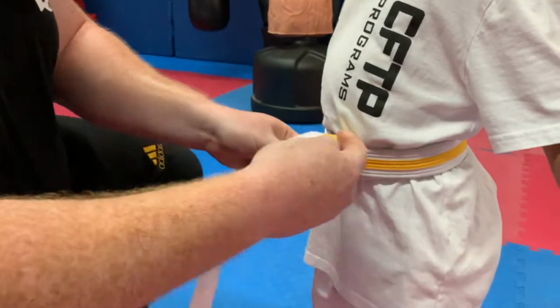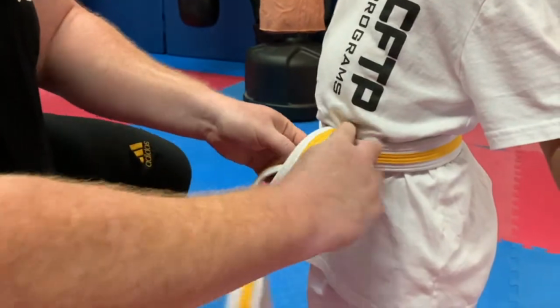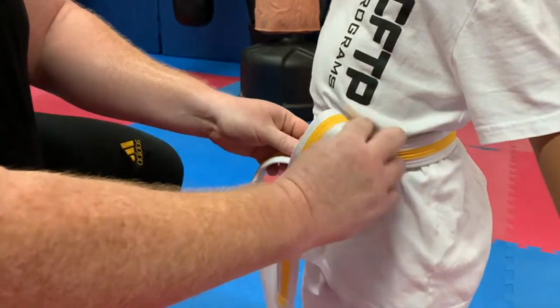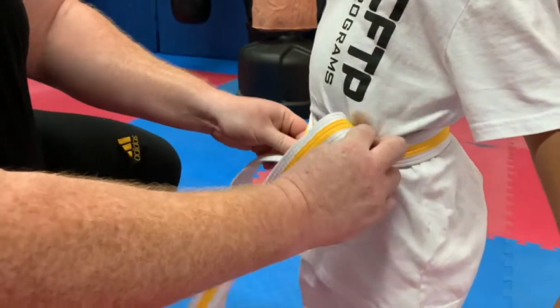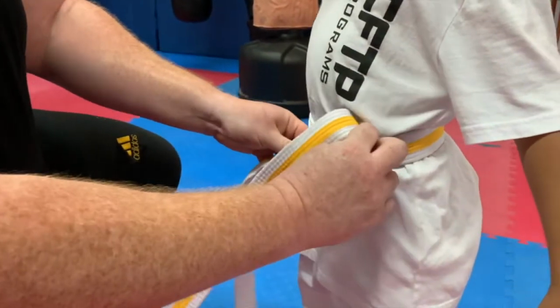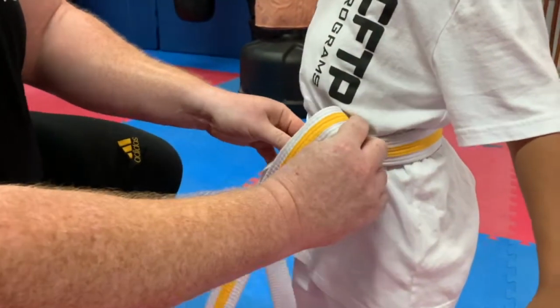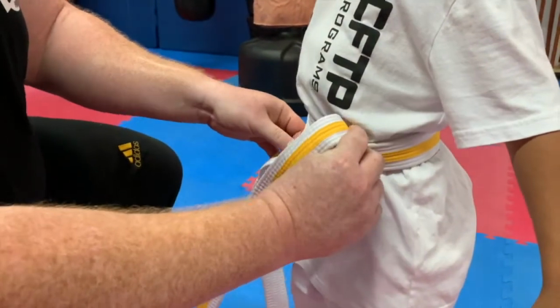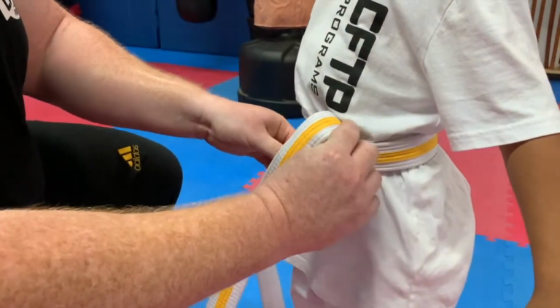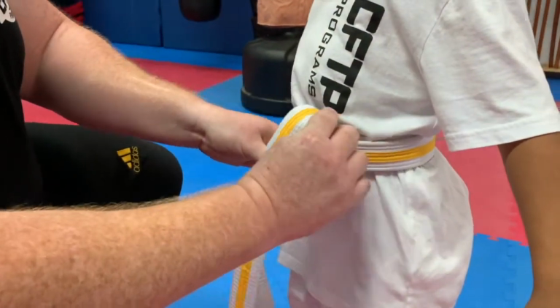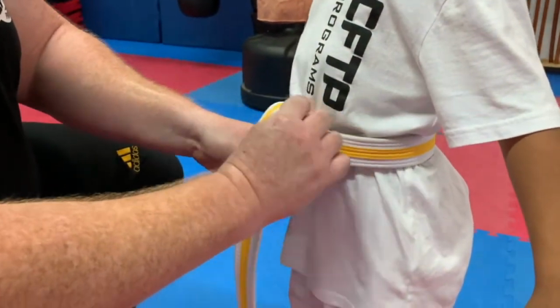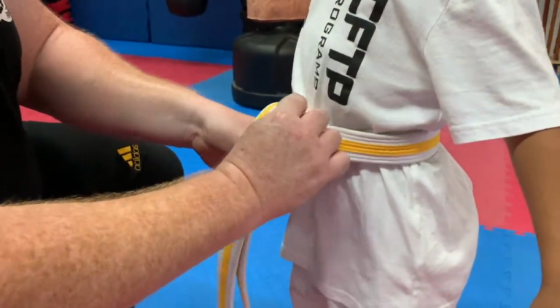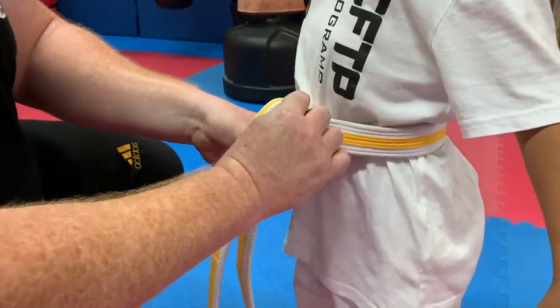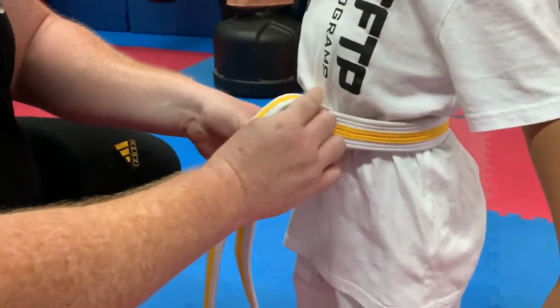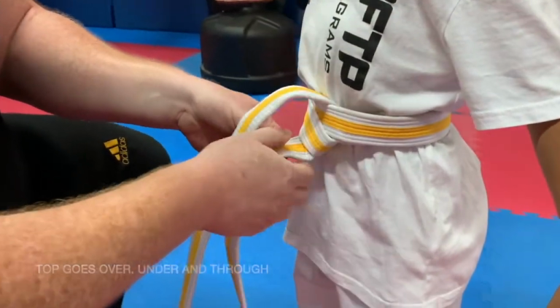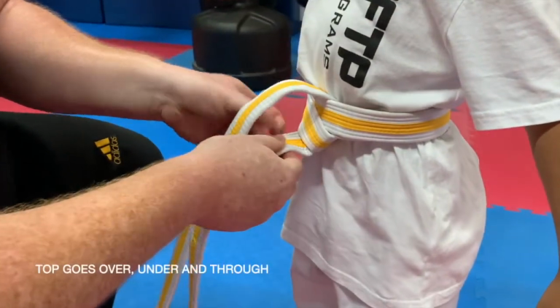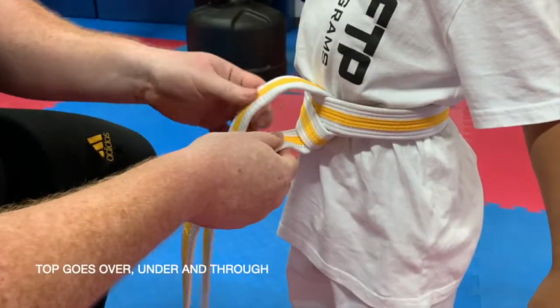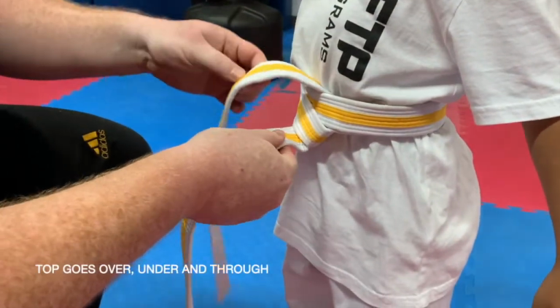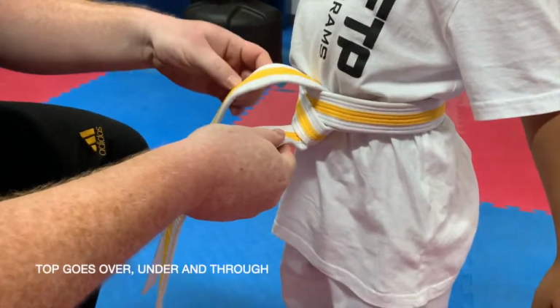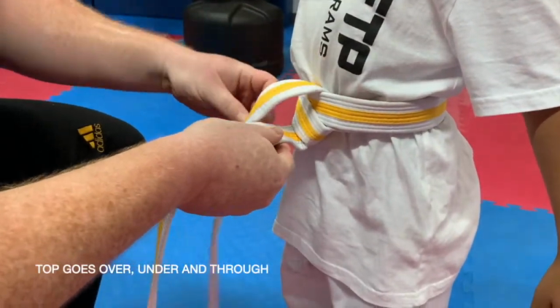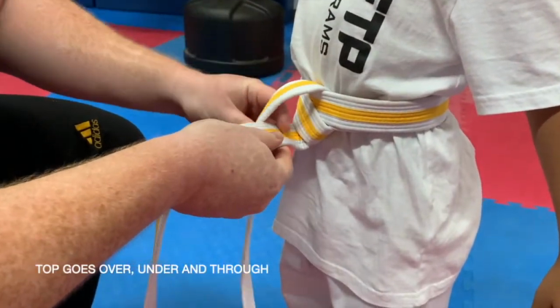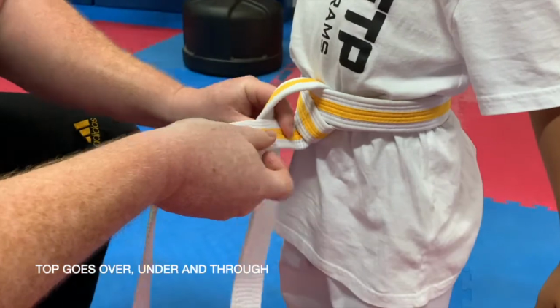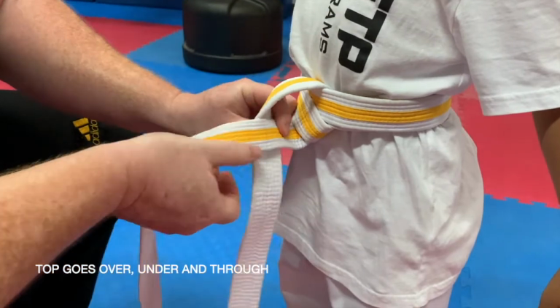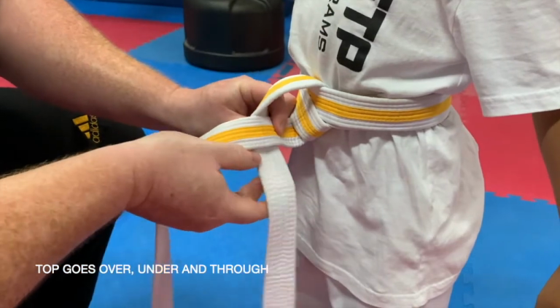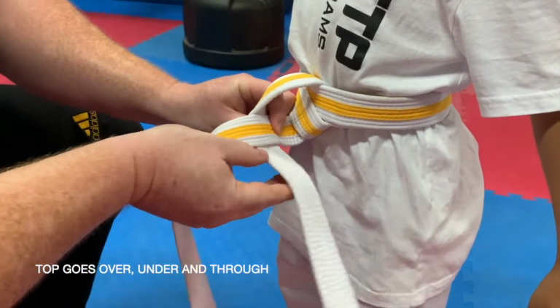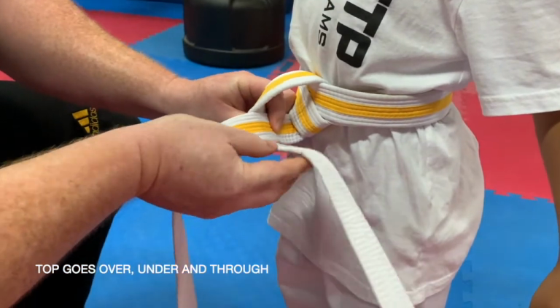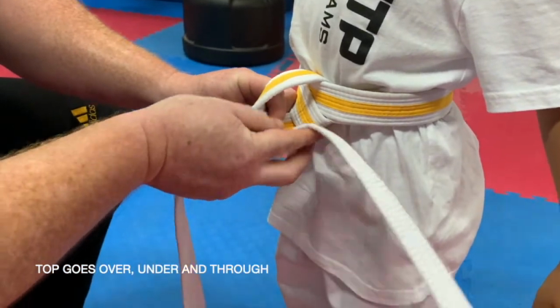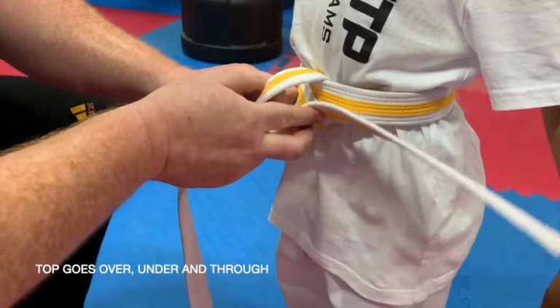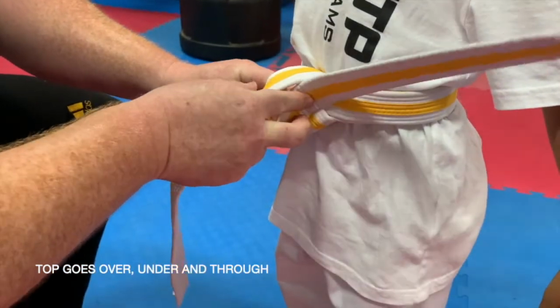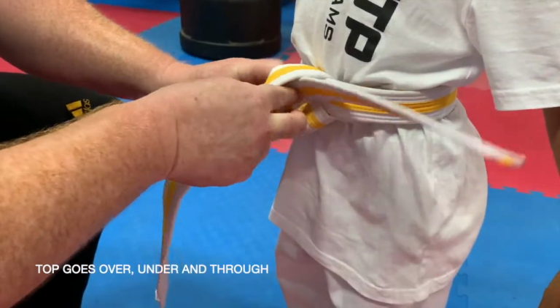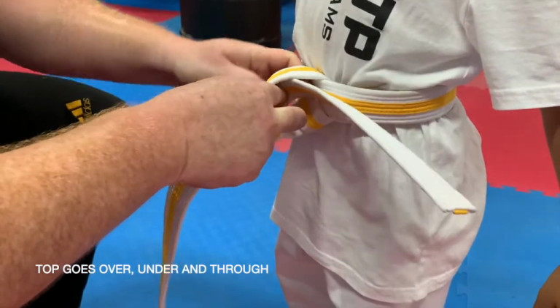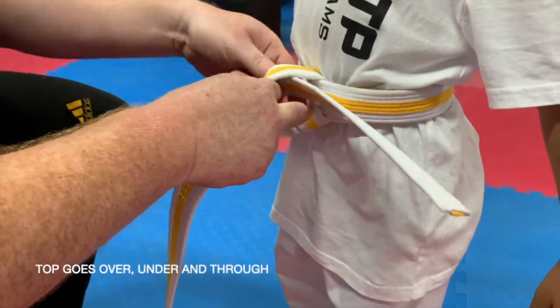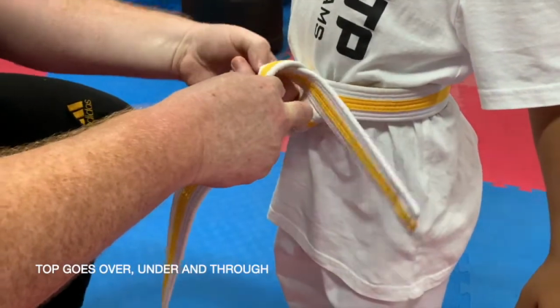When you do that, the top goes over, under, and pull it through.